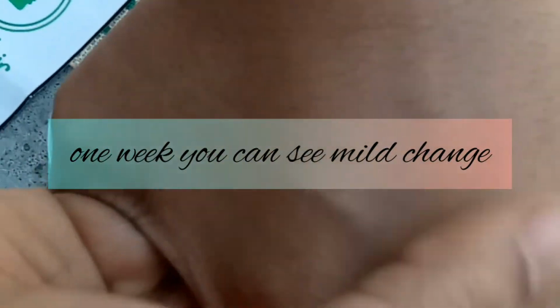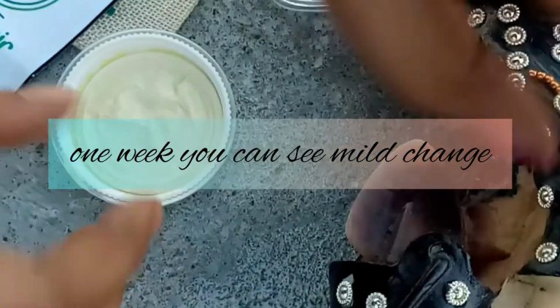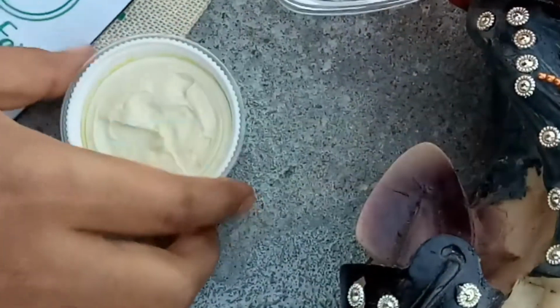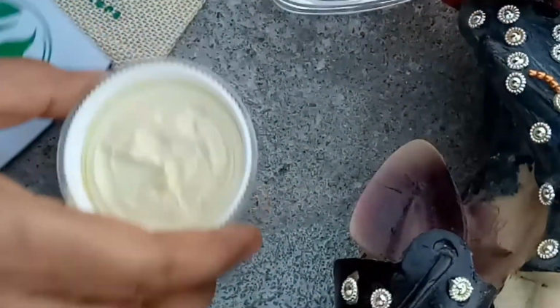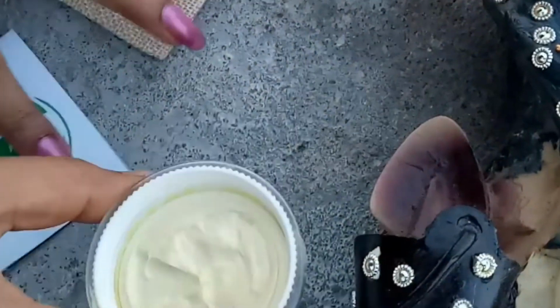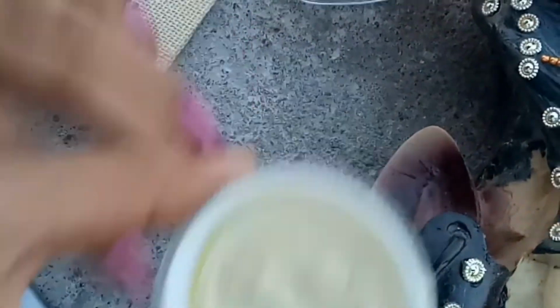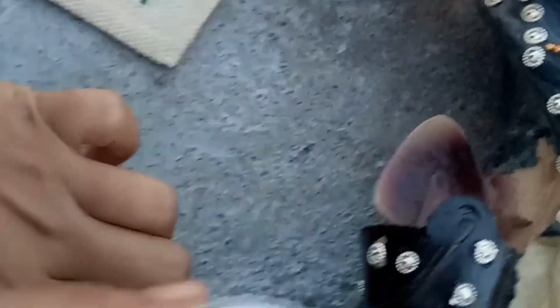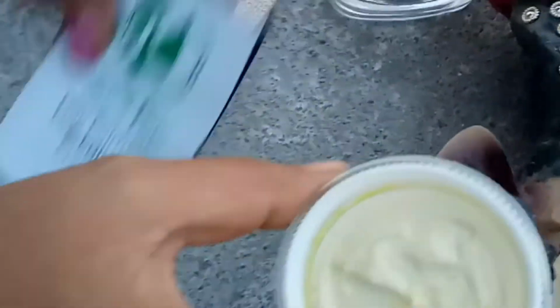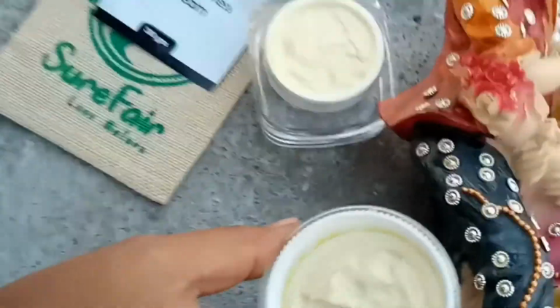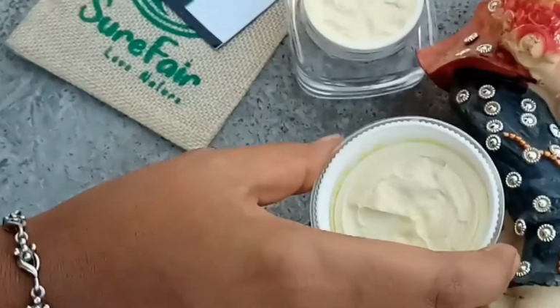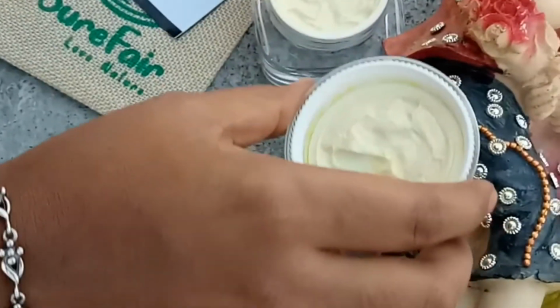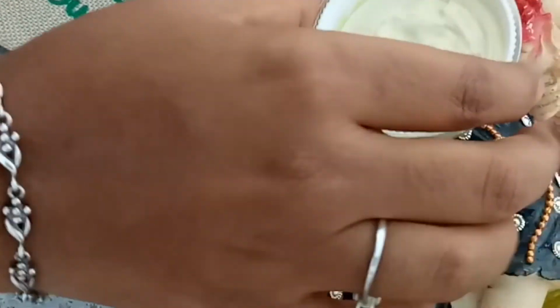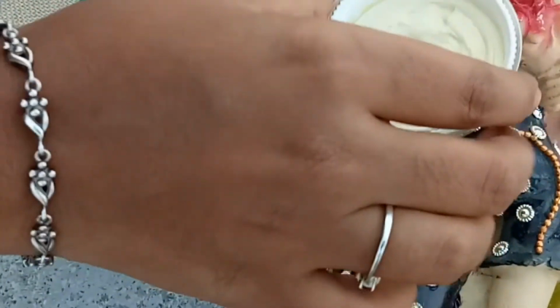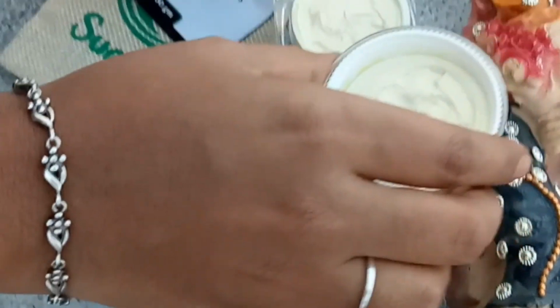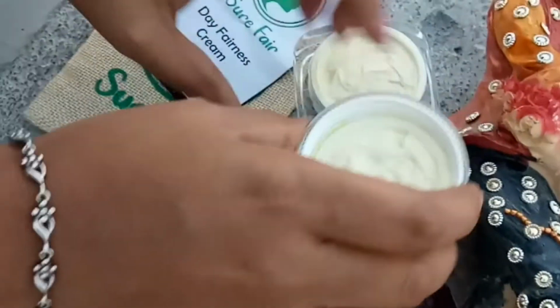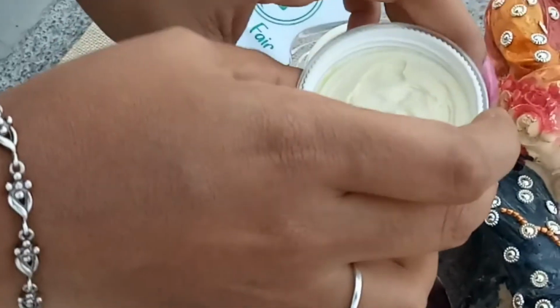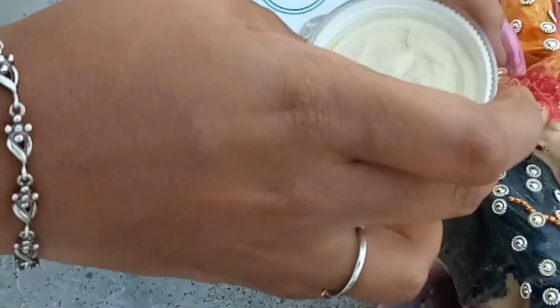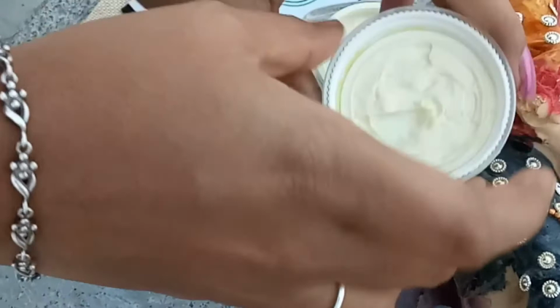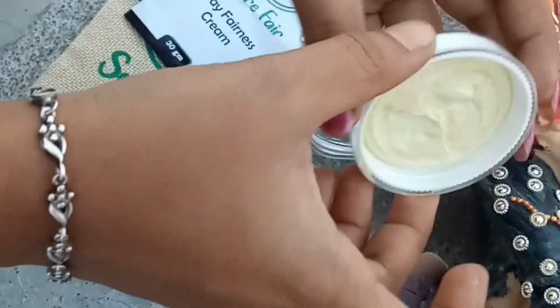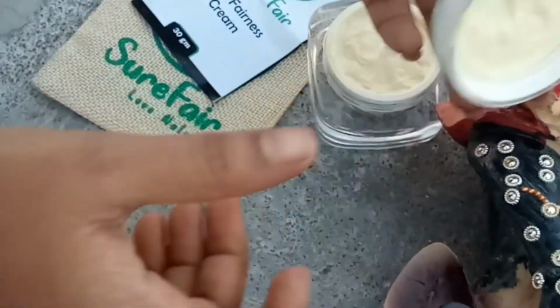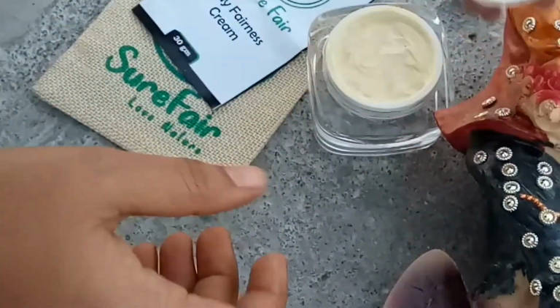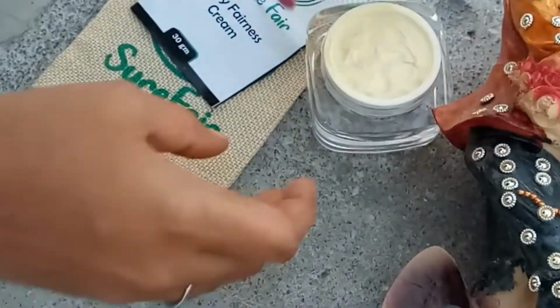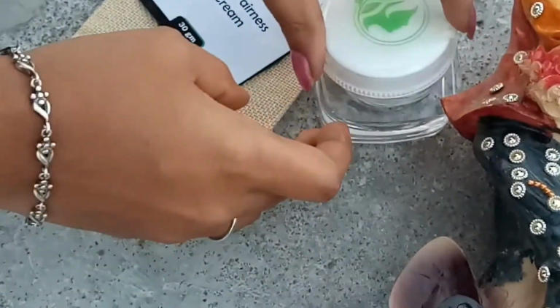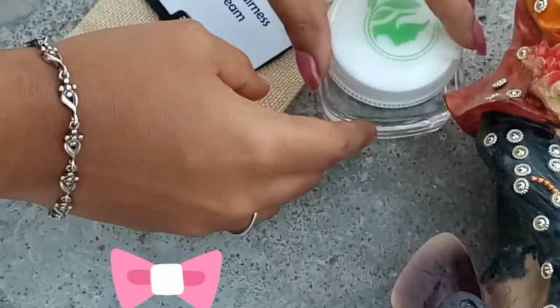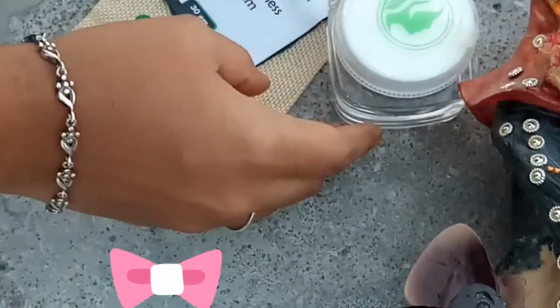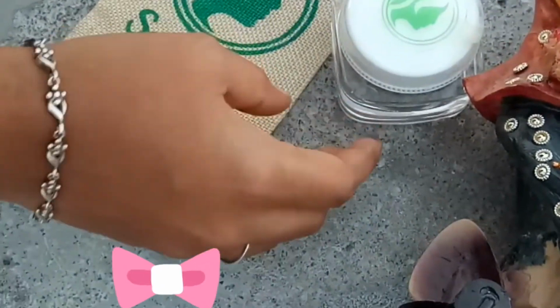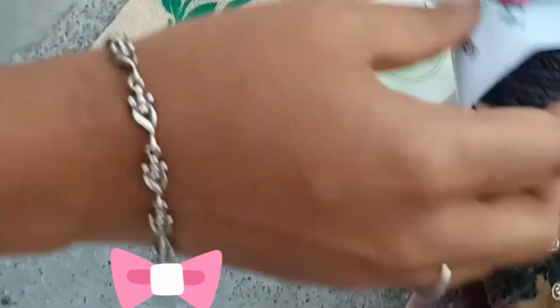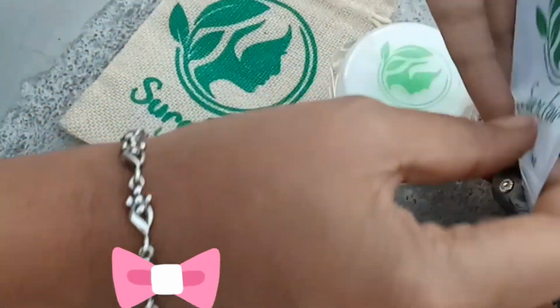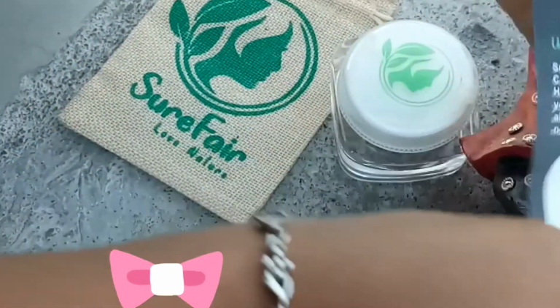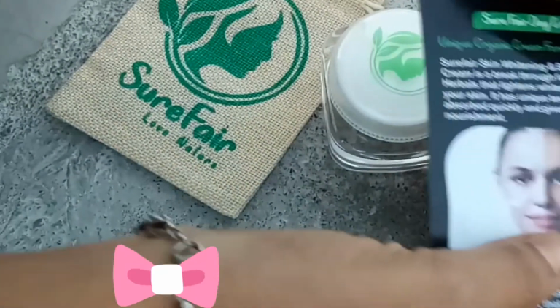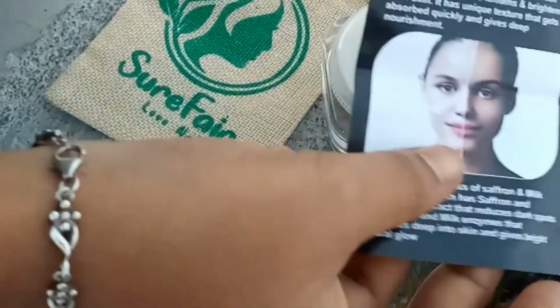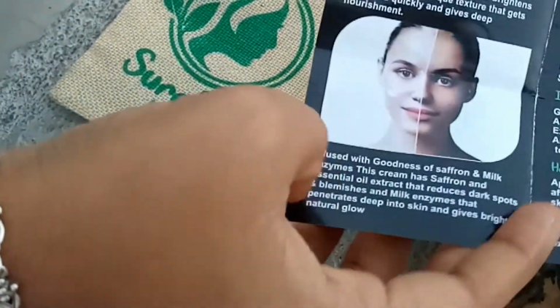There is a paid promotion video. It is a very favorite cream. There is a link in the description — you can check it at the official page.